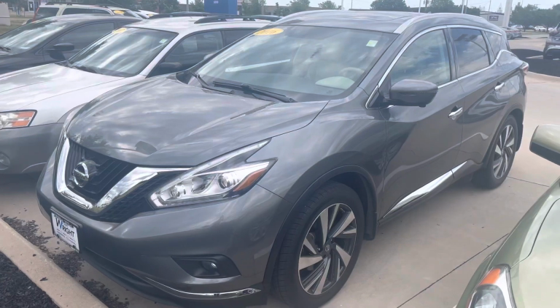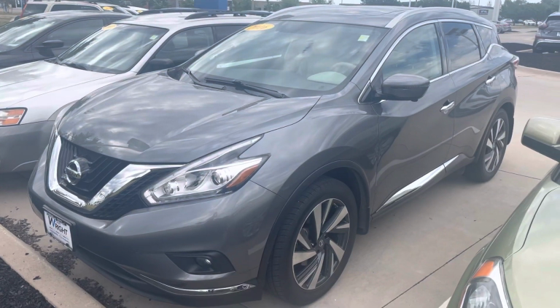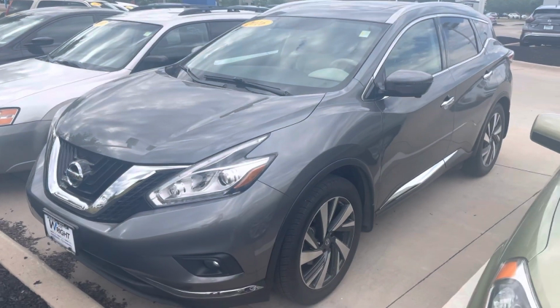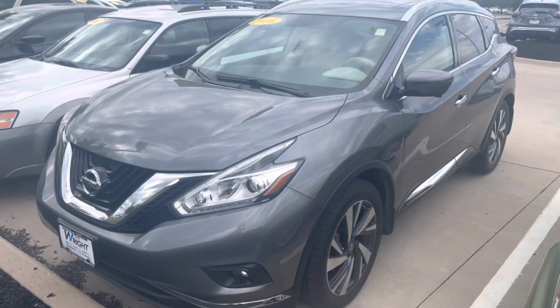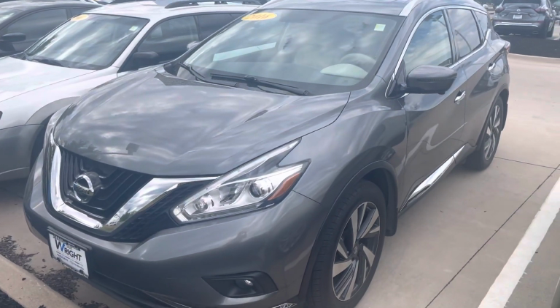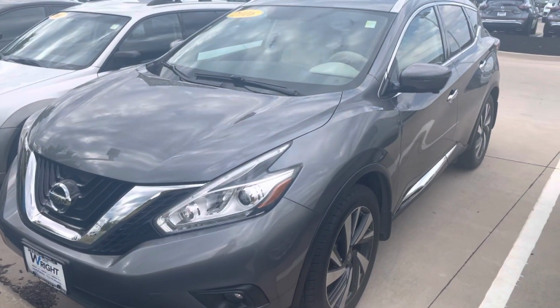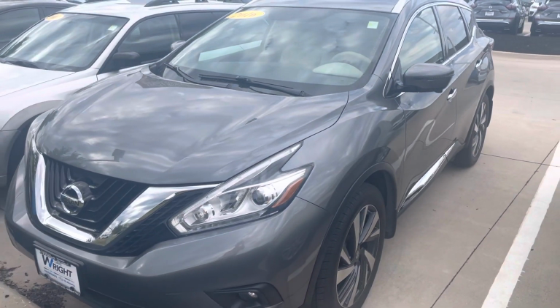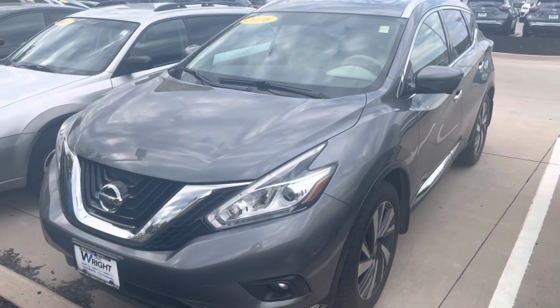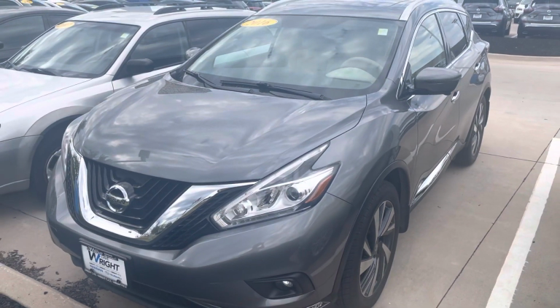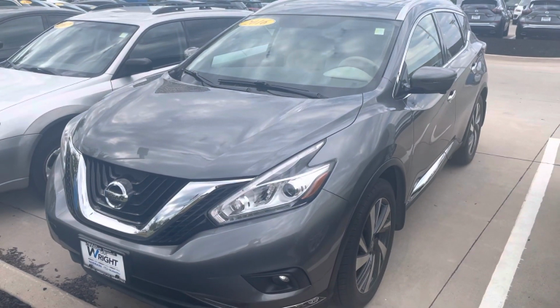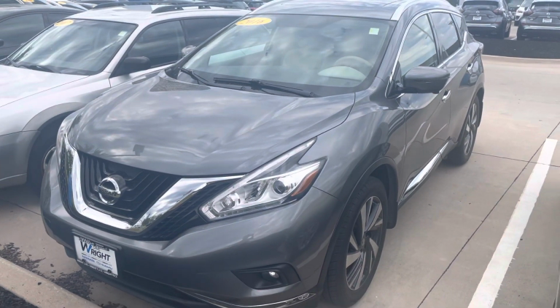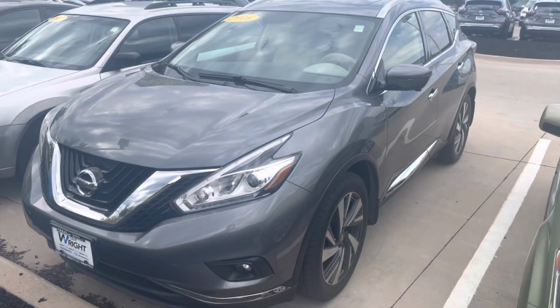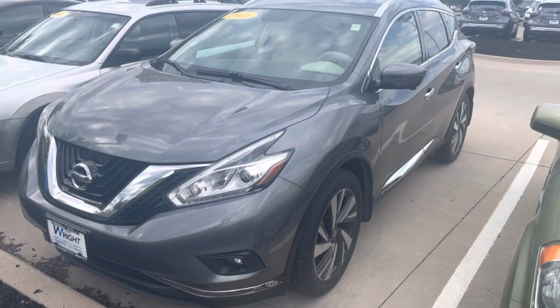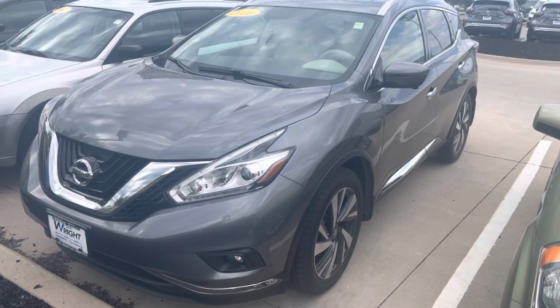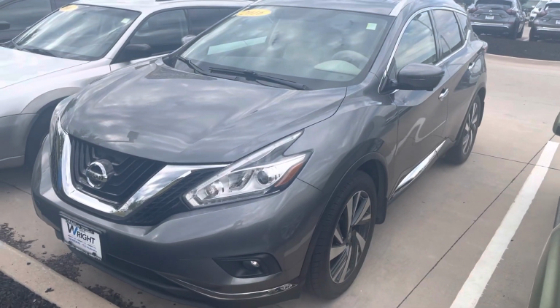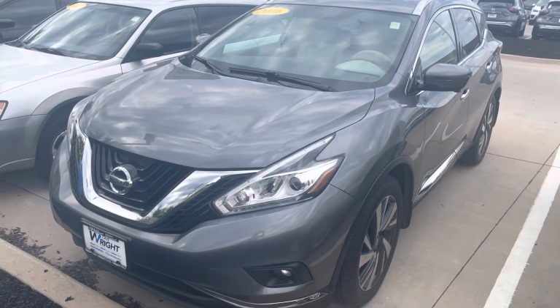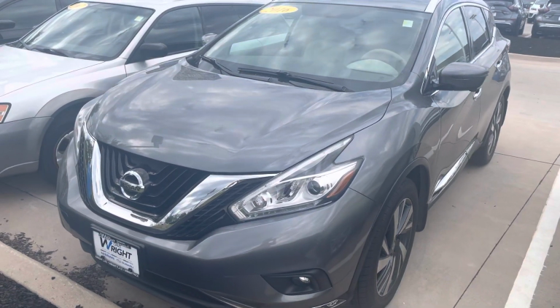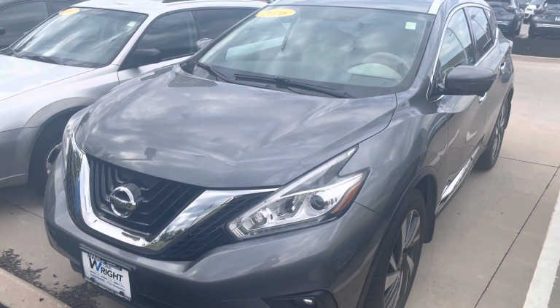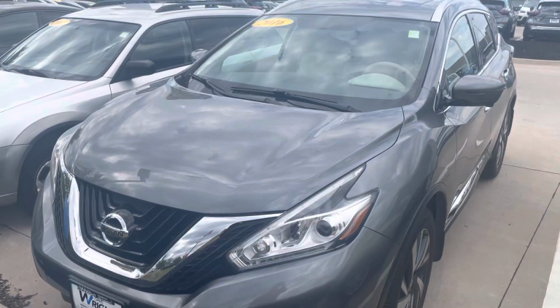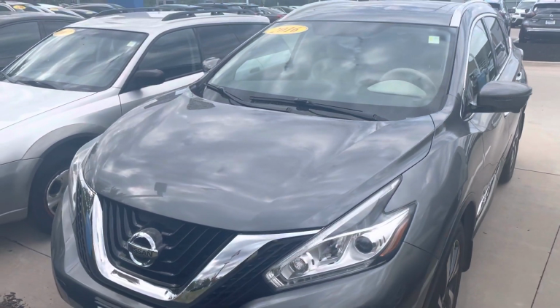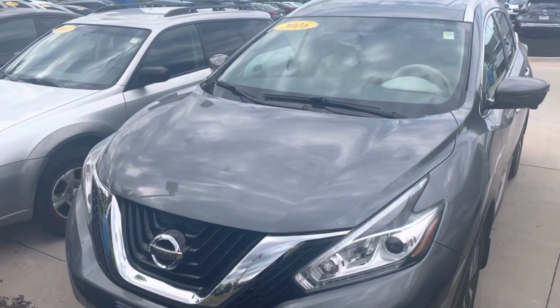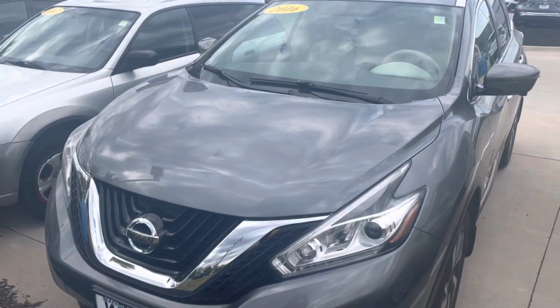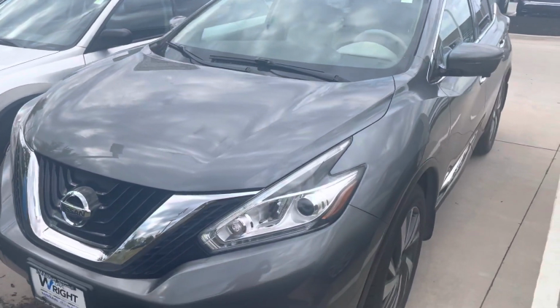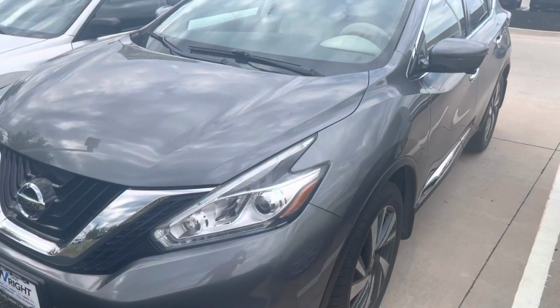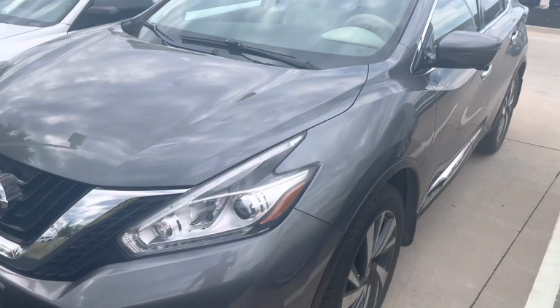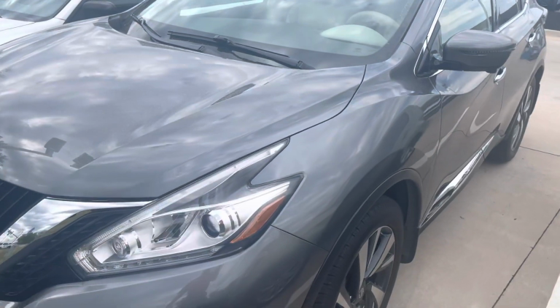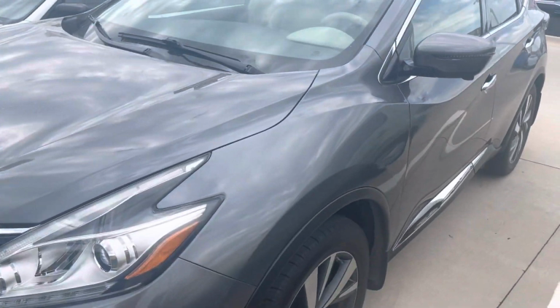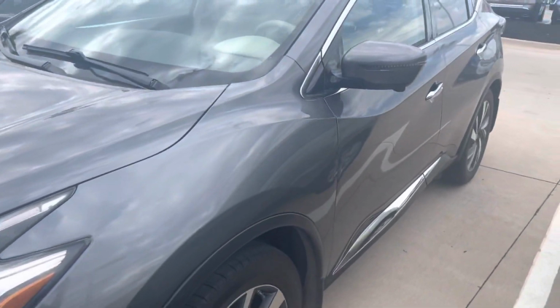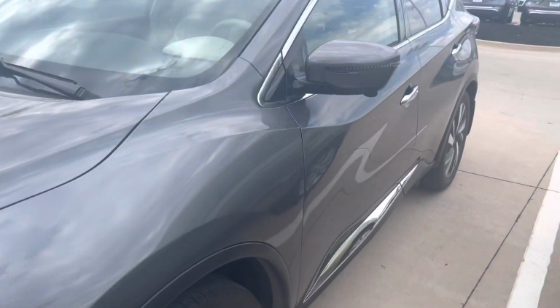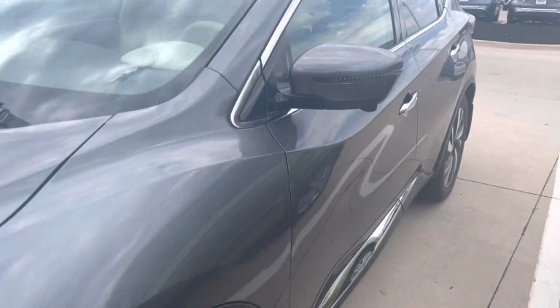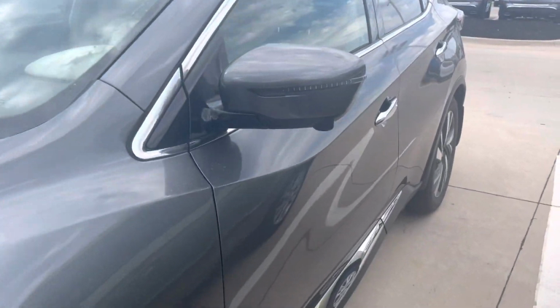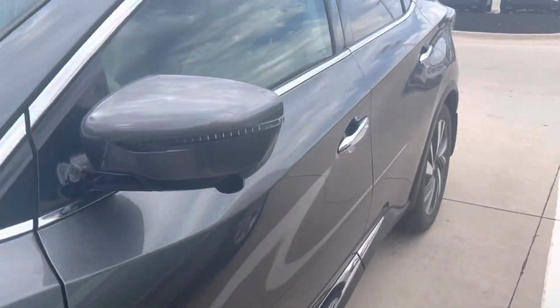Hi Judy, here's the 2016 Nissan Murano. This is a platinum edition, fully loaded out in the gun metallic color. Very beautiful vehicle, in very, very nice shape all the way around. No big dings or deep scratches.